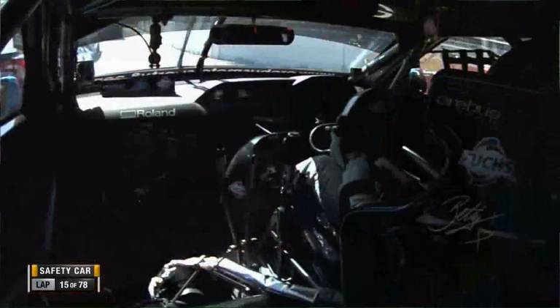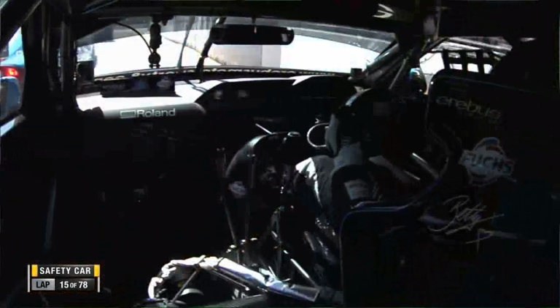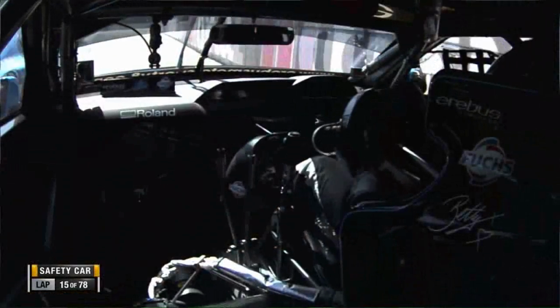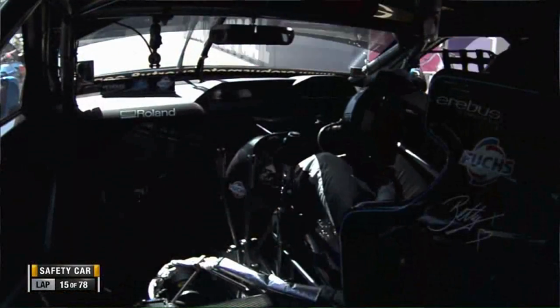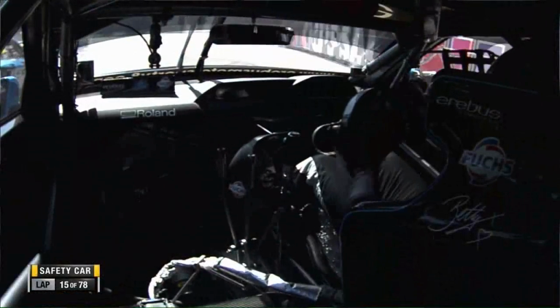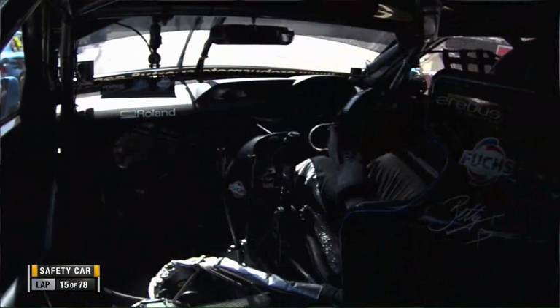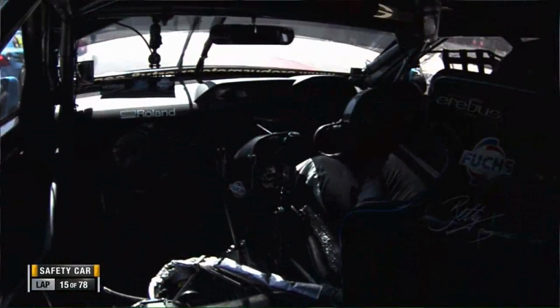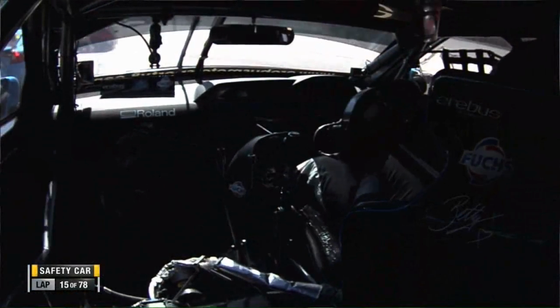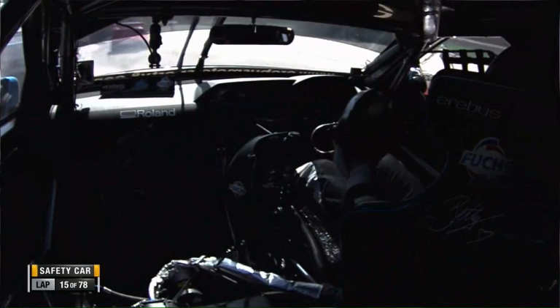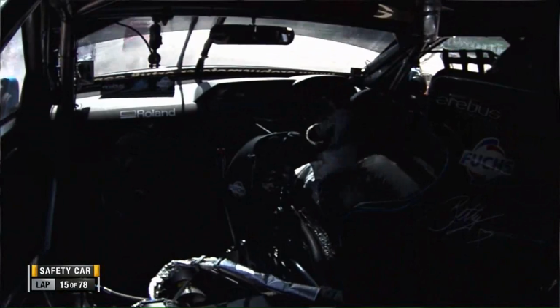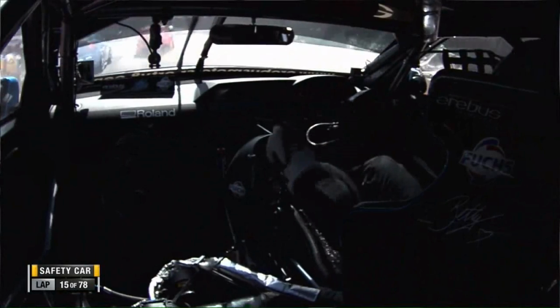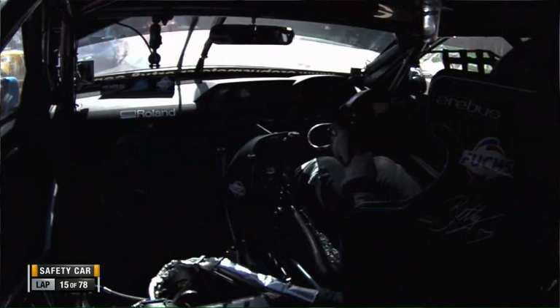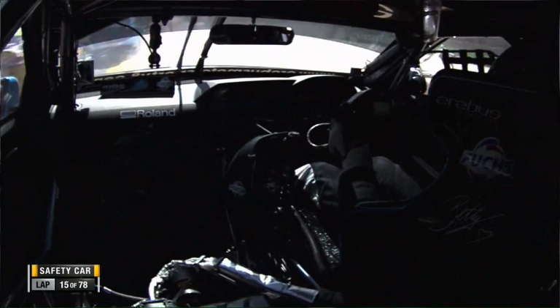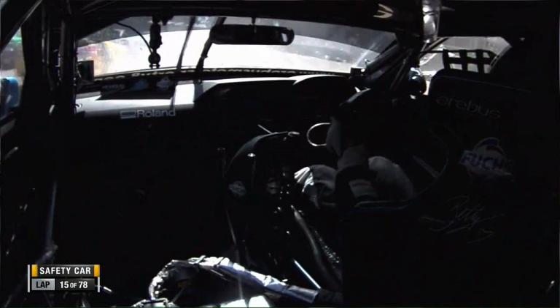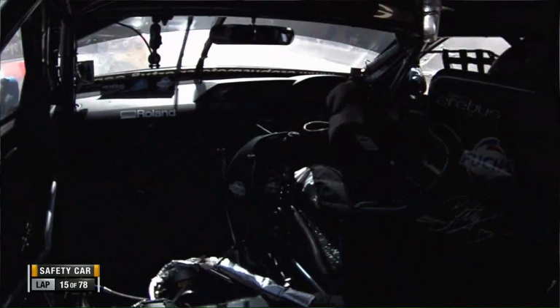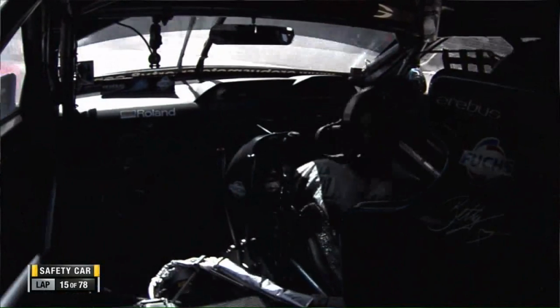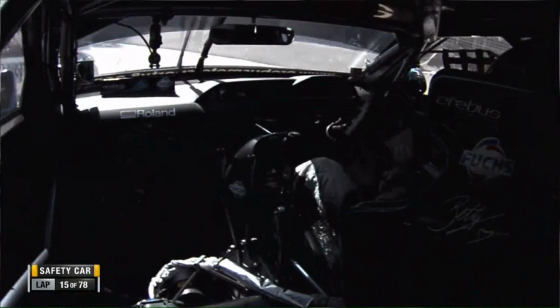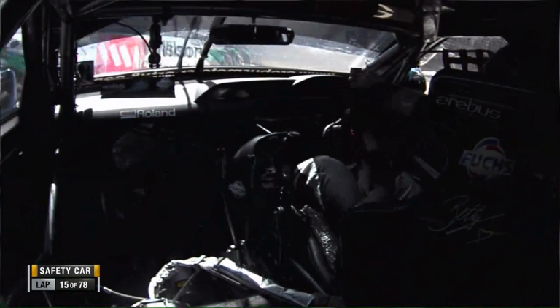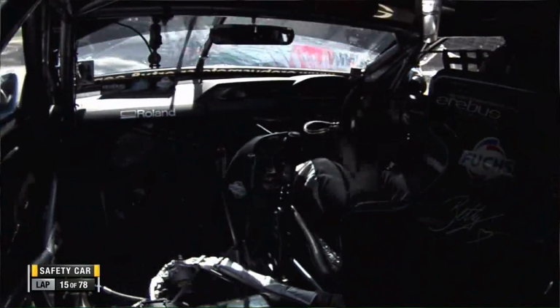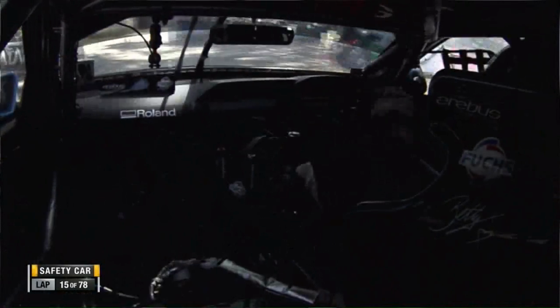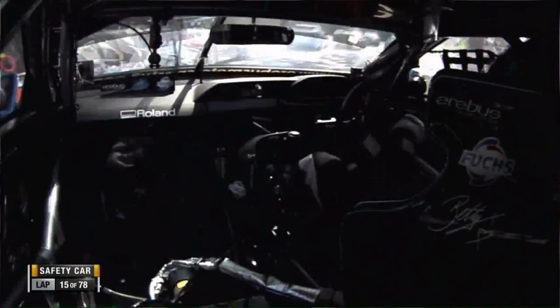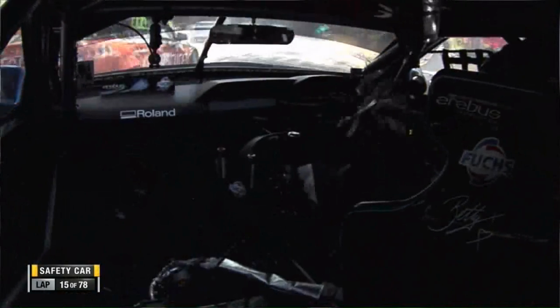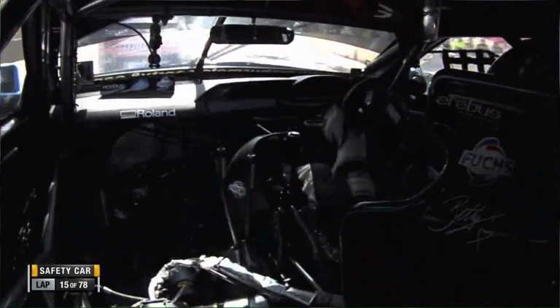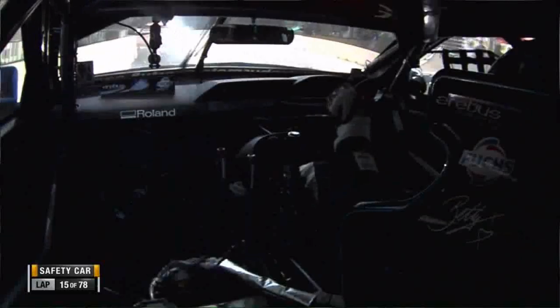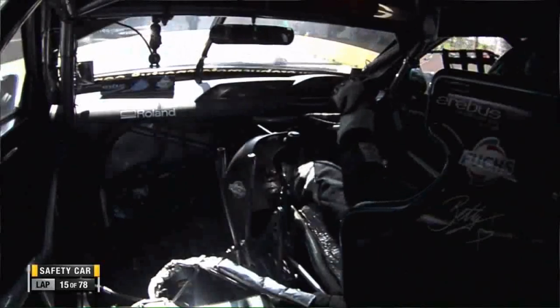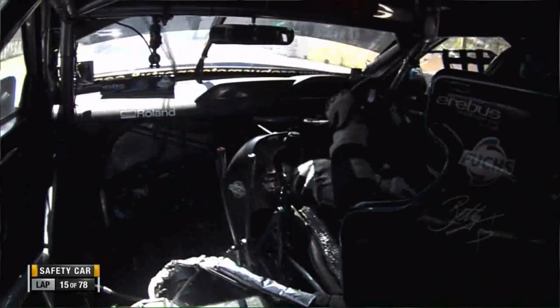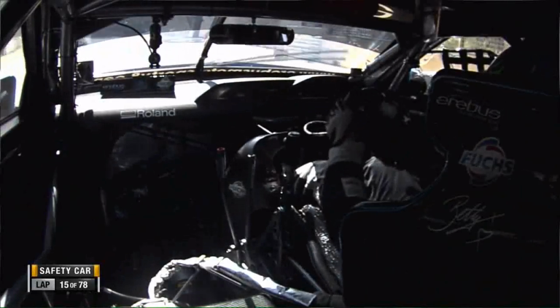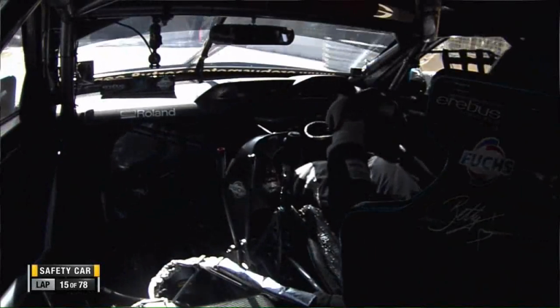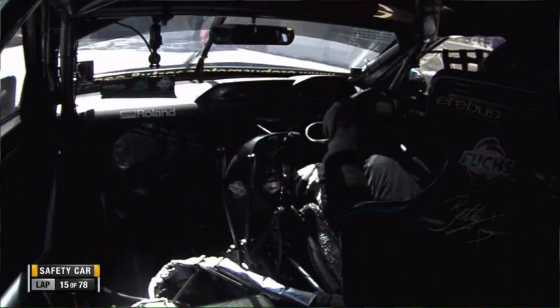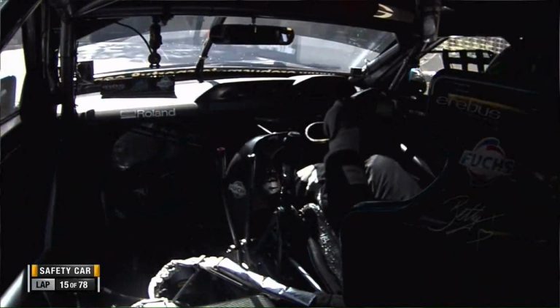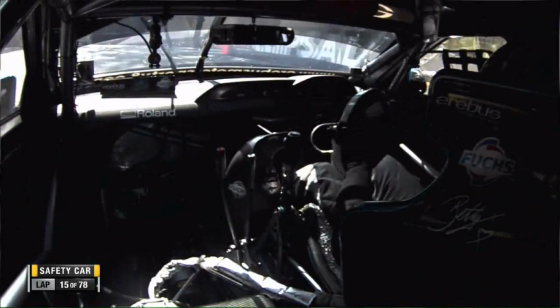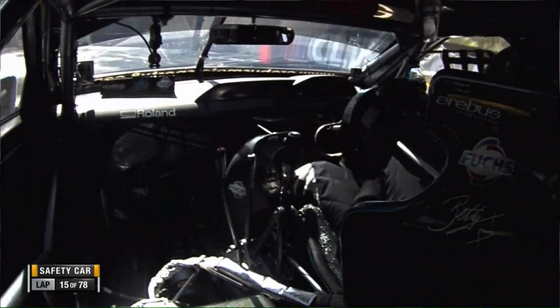And it got right up on the top of the debris fence. This is Lee Holdsworth's view — that was the big crunch. He got hit by Scott Pye and a few others.